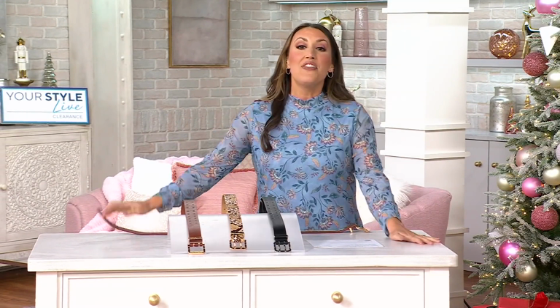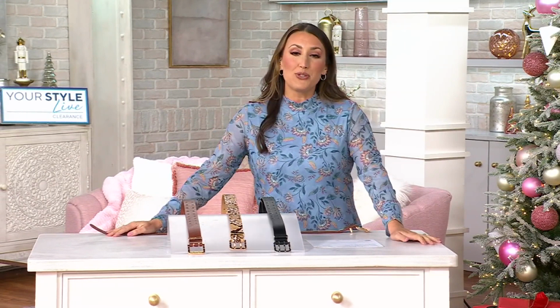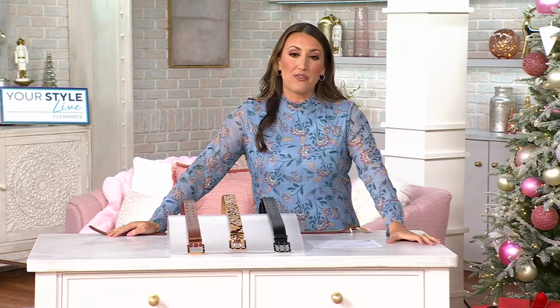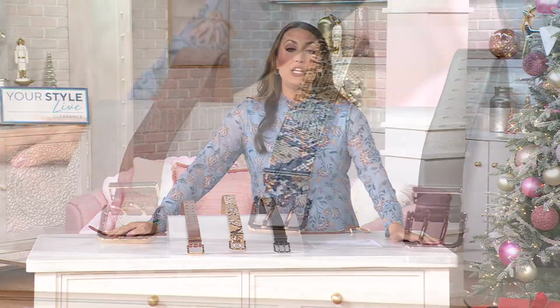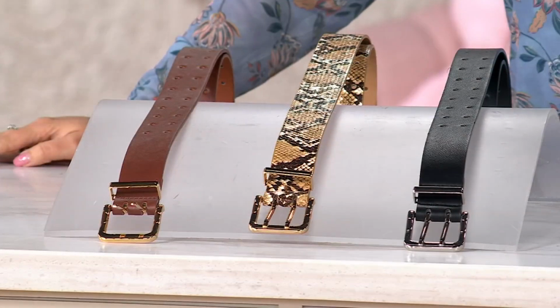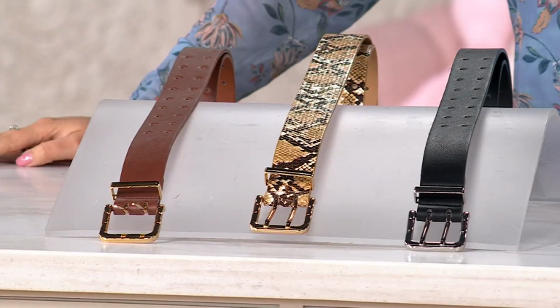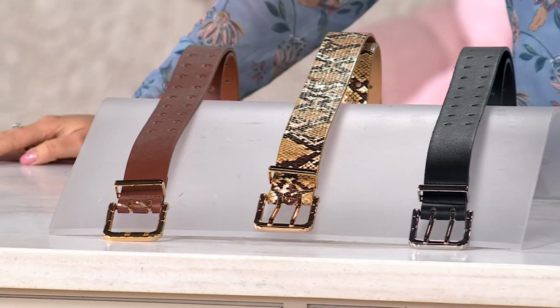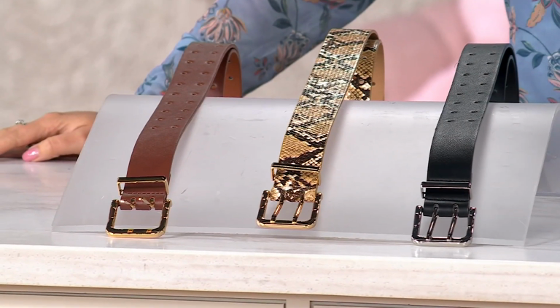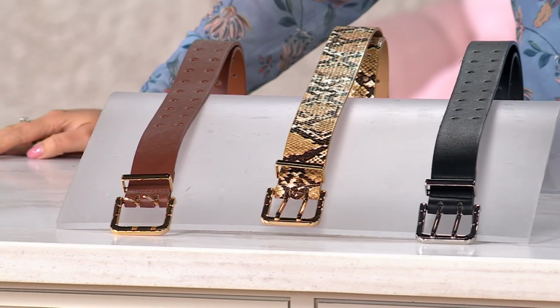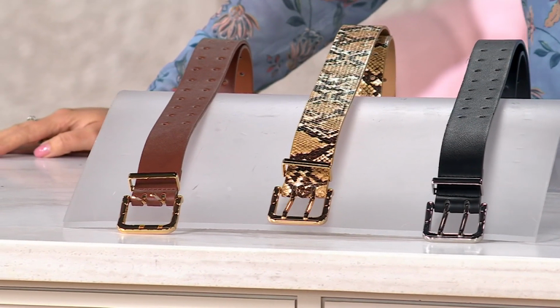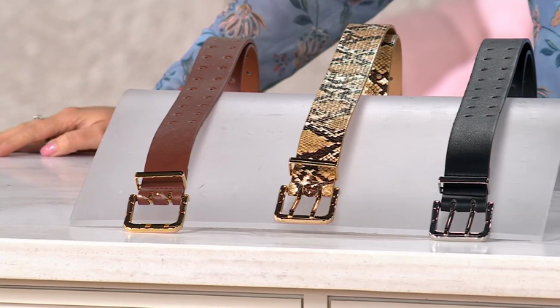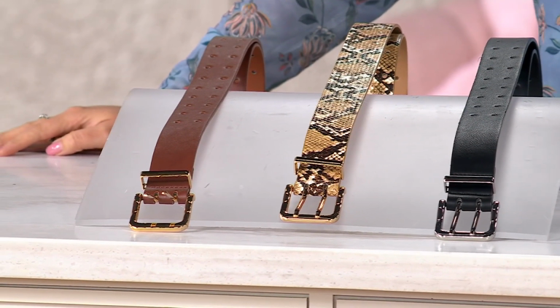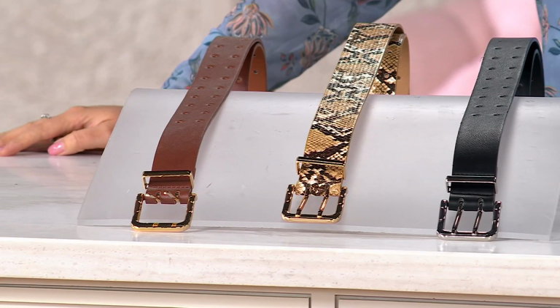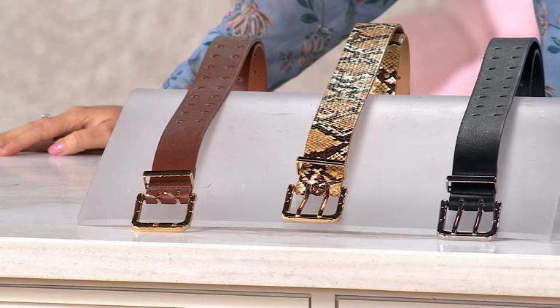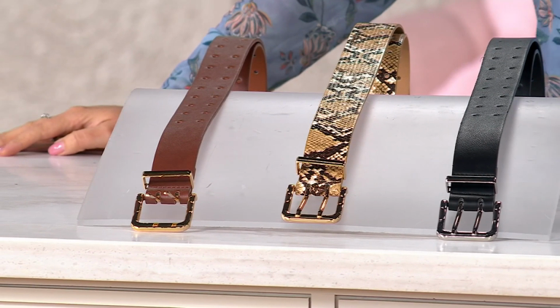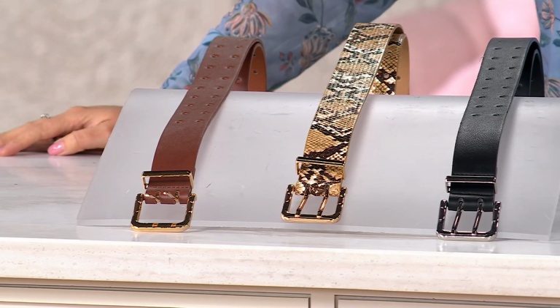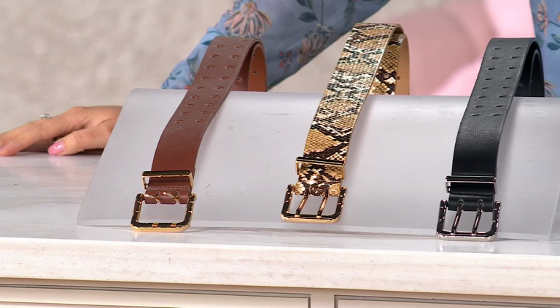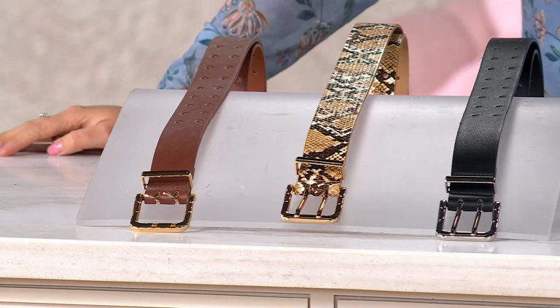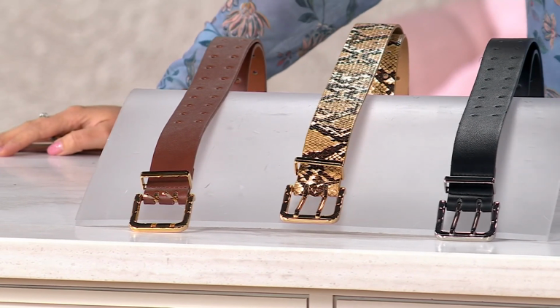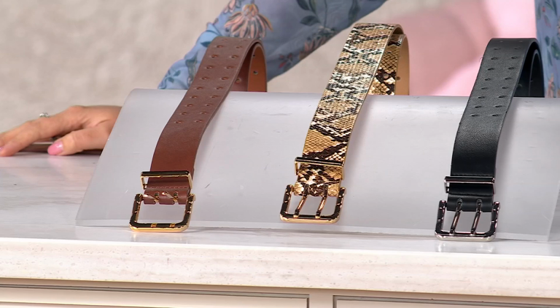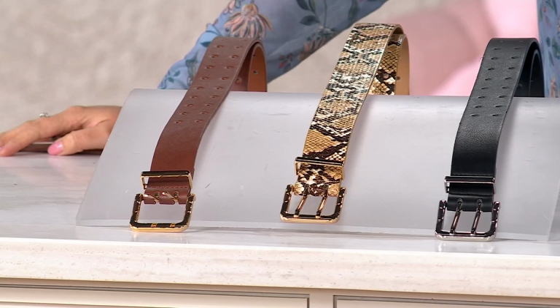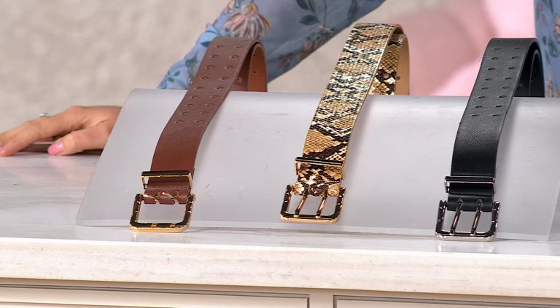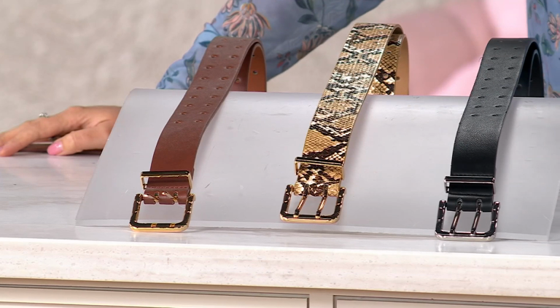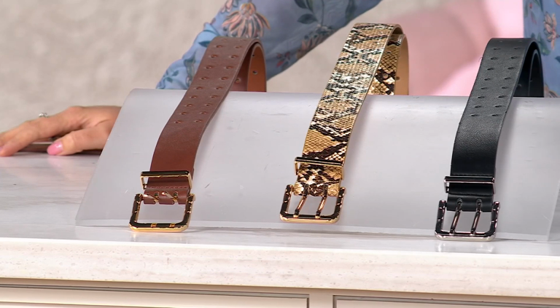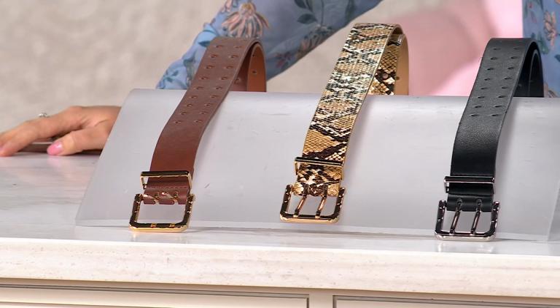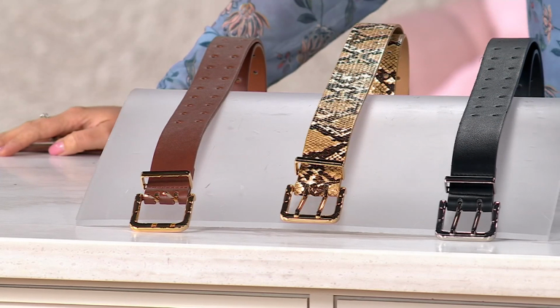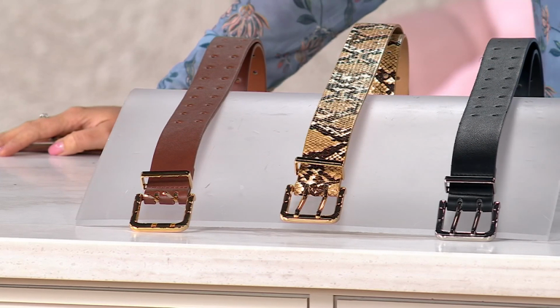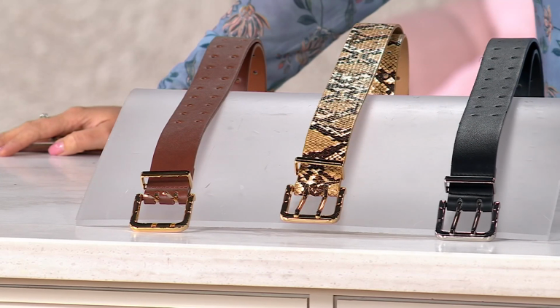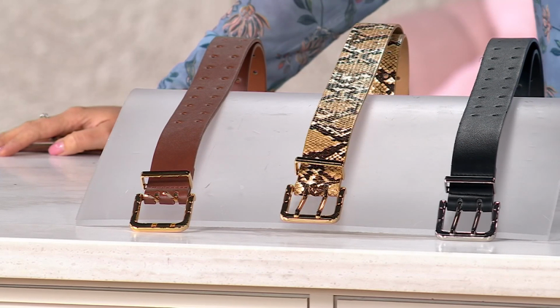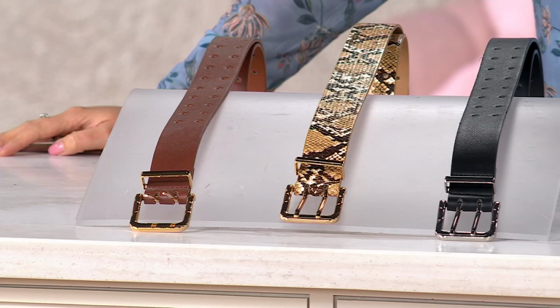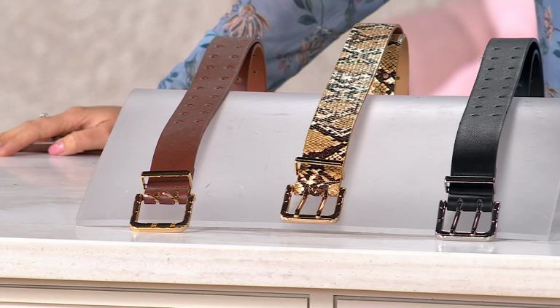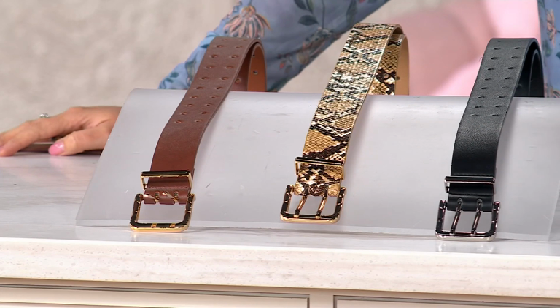This is from Susan Graver. We're bringing you a solid or a printed faux leather two-pronged belt. This was $36, but today you're paying $24.99, saving over $11 today. You're the first people to see this price because it's the first day at this price.